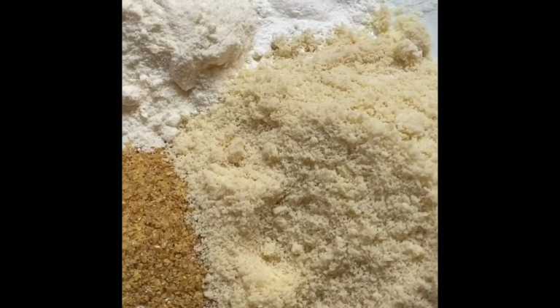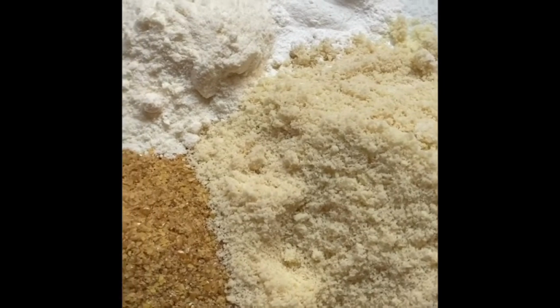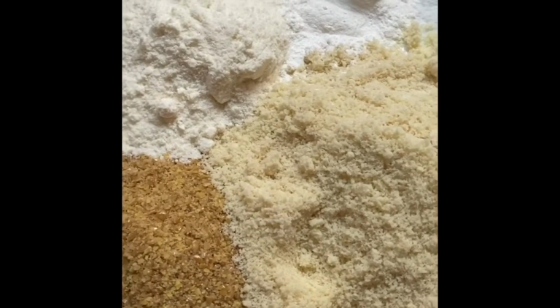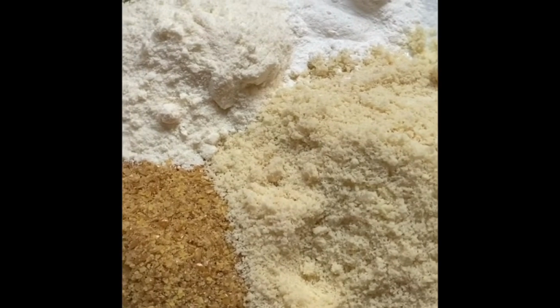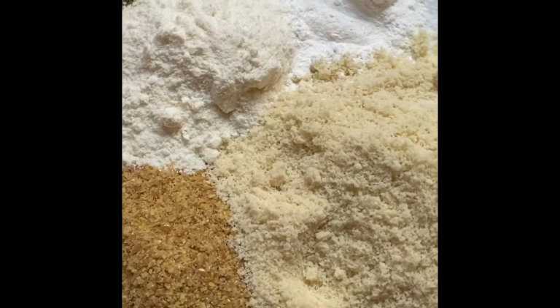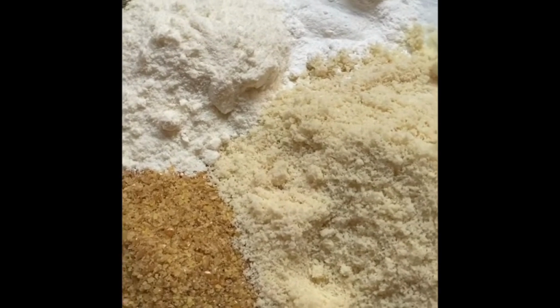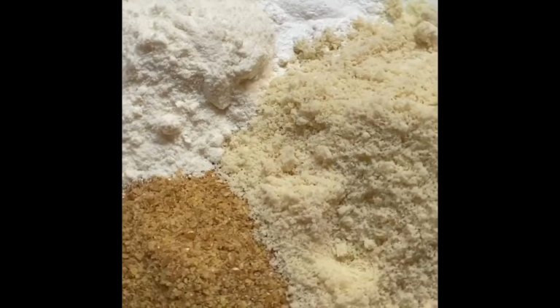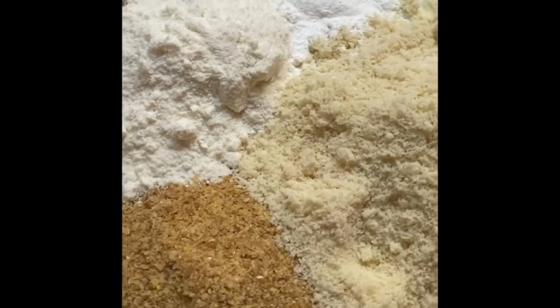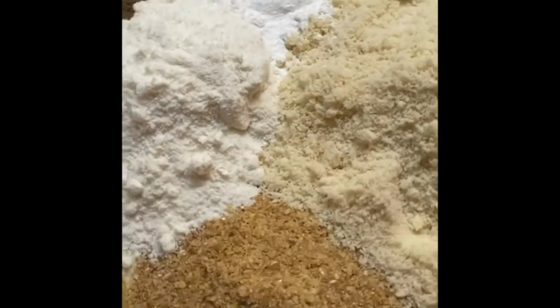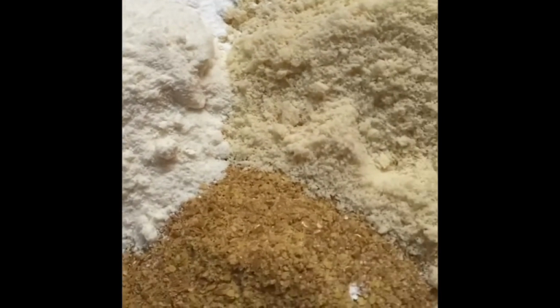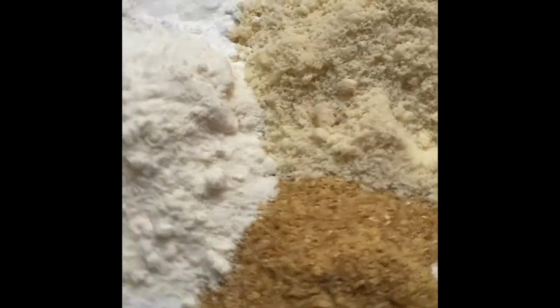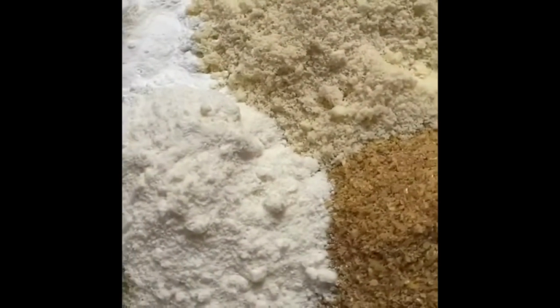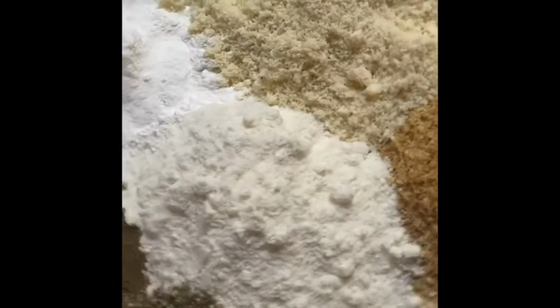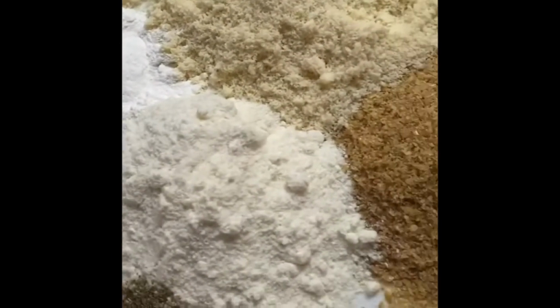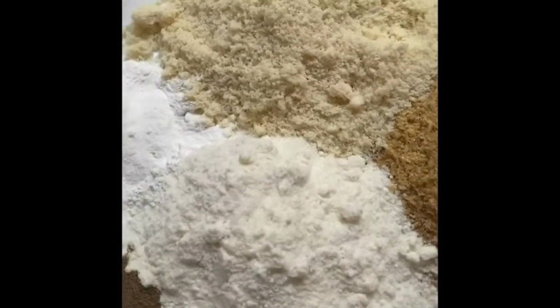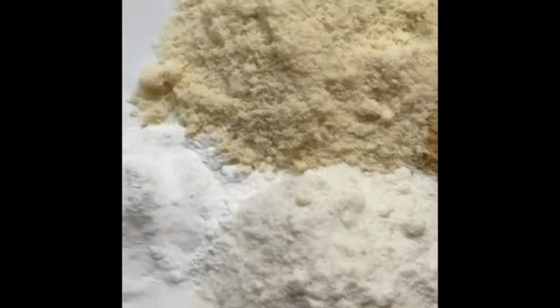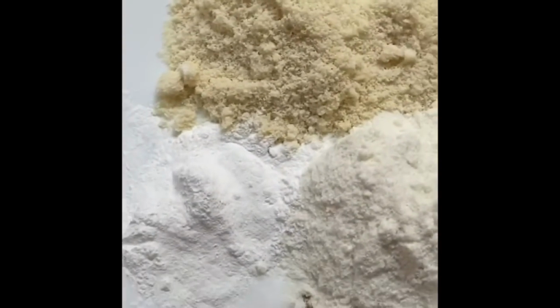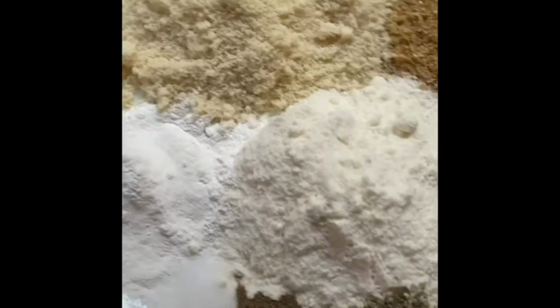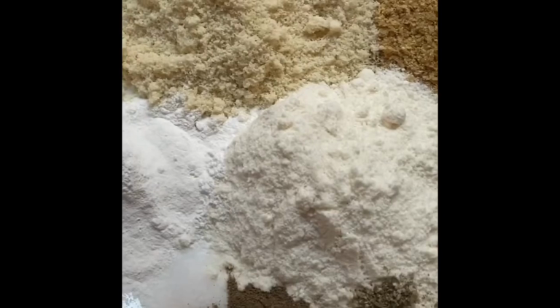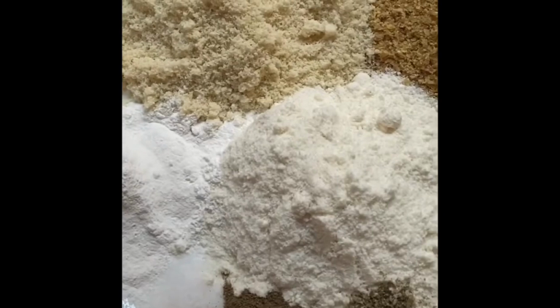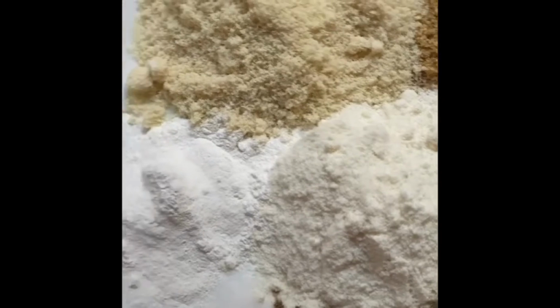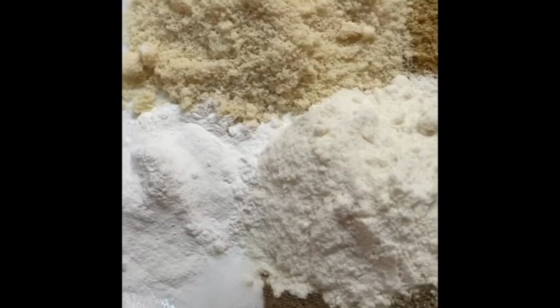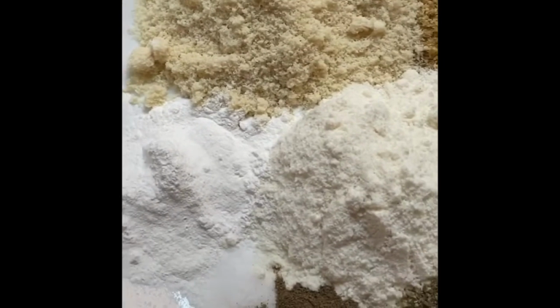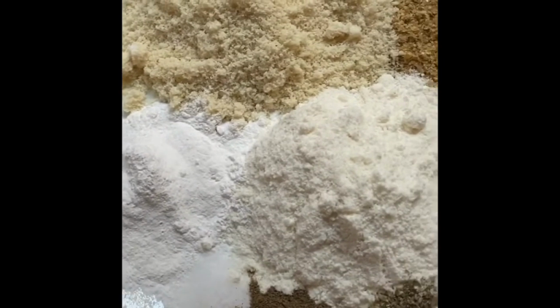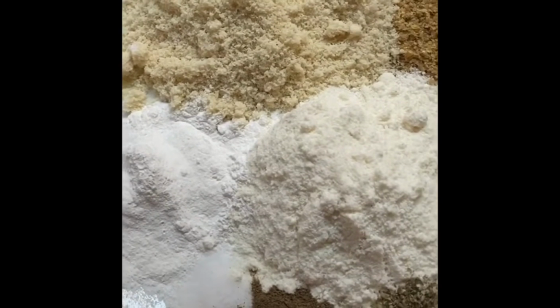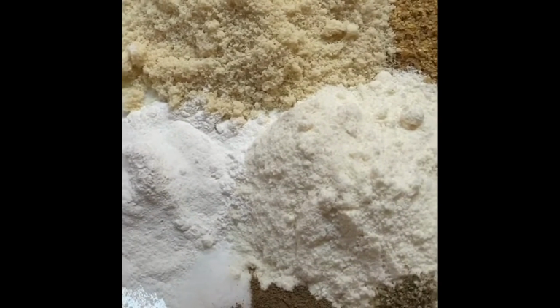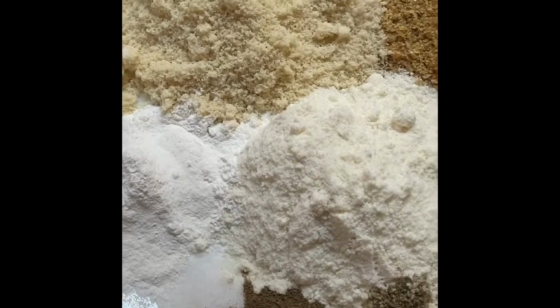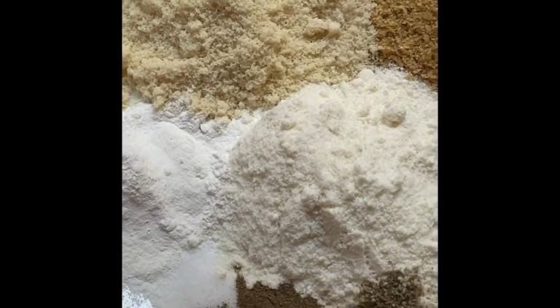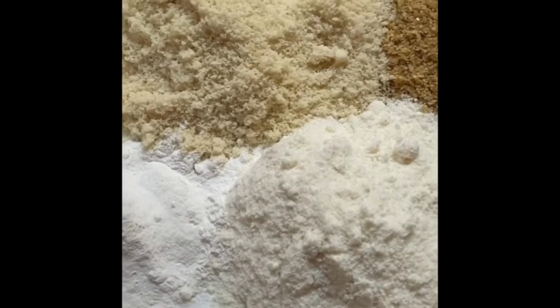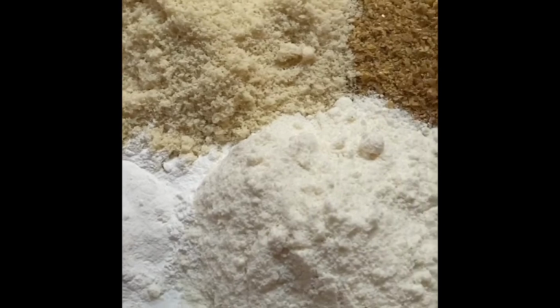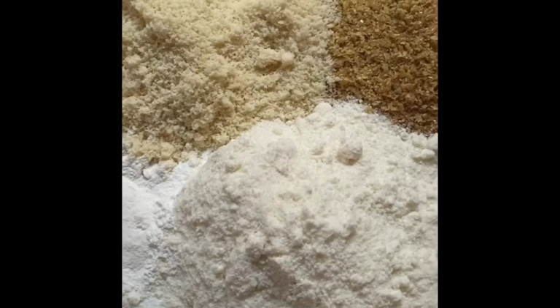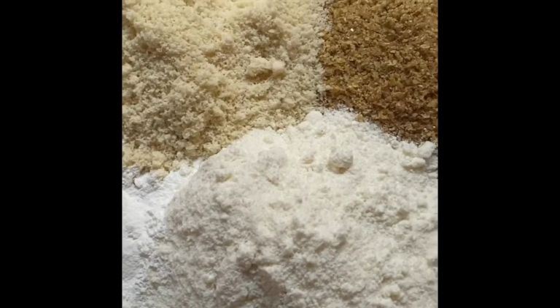For my dry ingredients I've got half a cup of almond flour, a quarter cup of linseed flour, a quarter cup of coconut flour, two teaspoons of baking powder, a teaspoon of salt, a quarter teaspoon of black pepper, and a quarter teaspoon of mixed herbs.